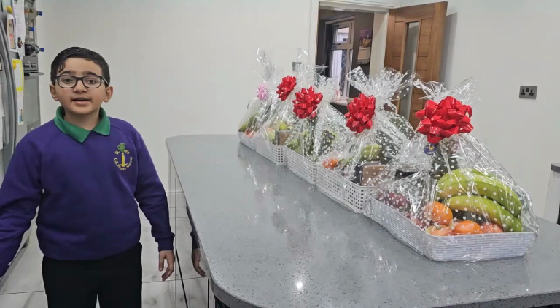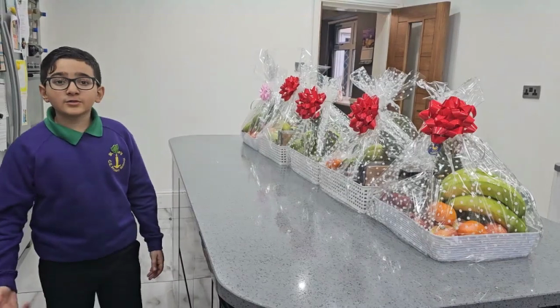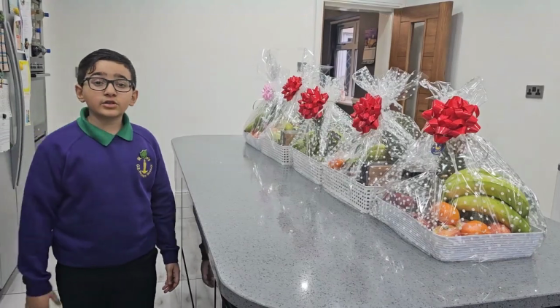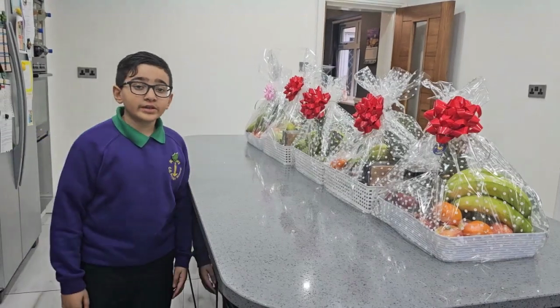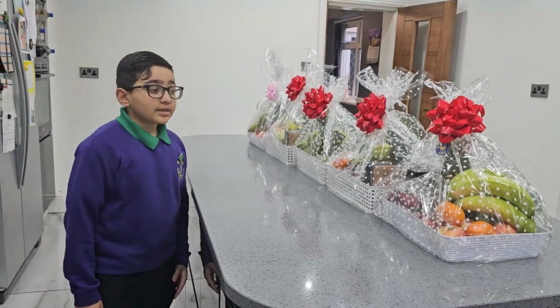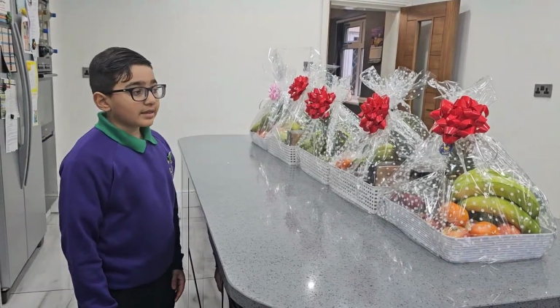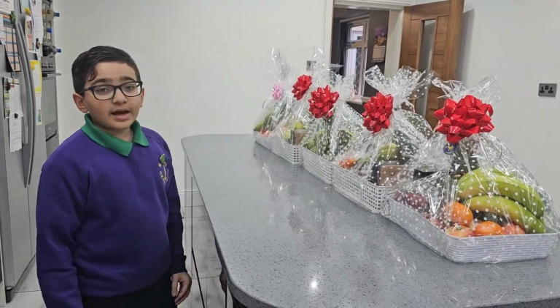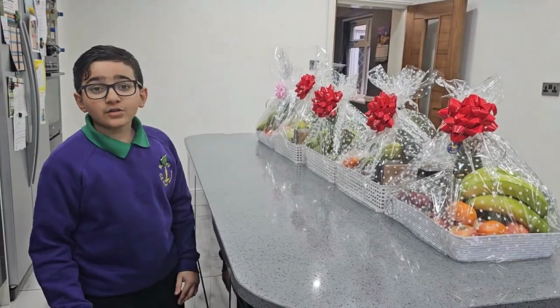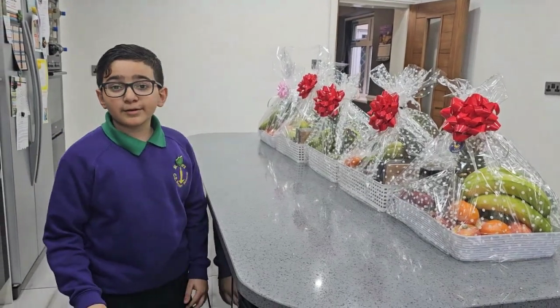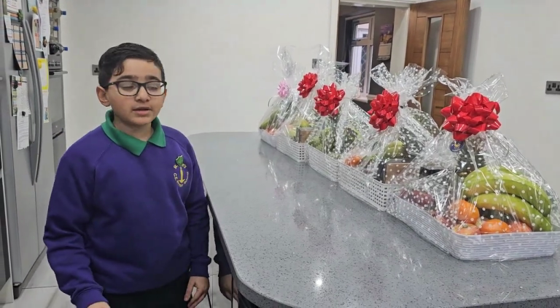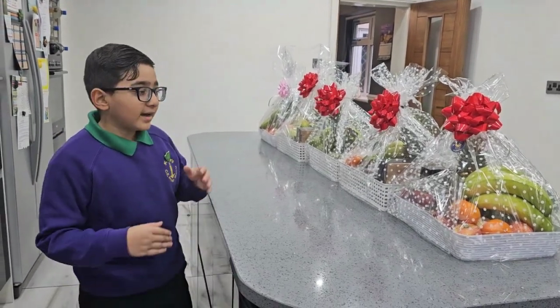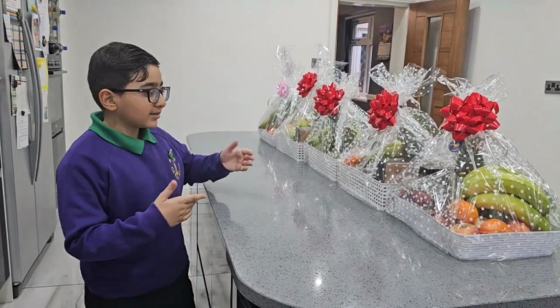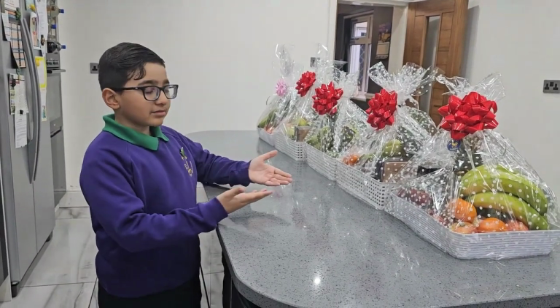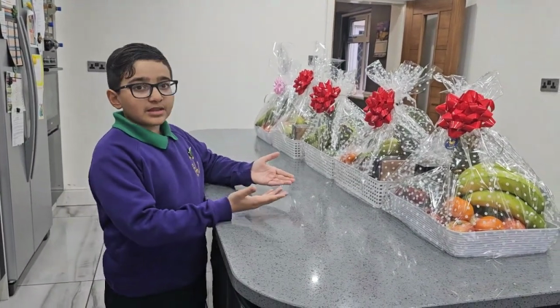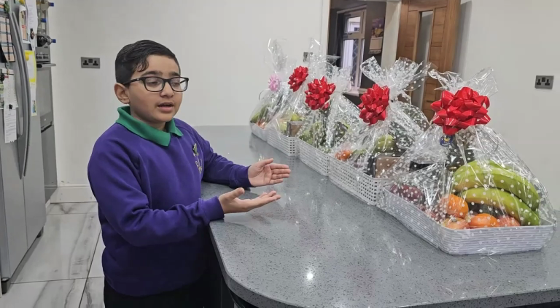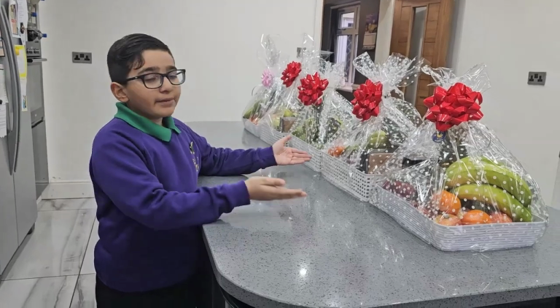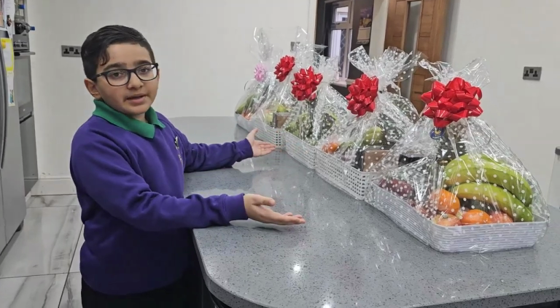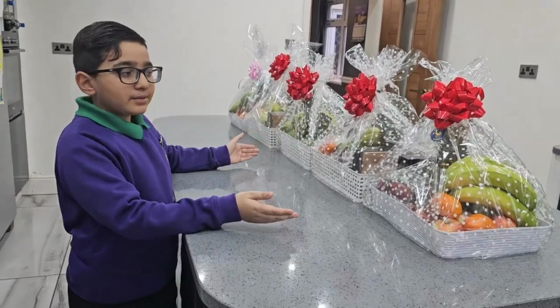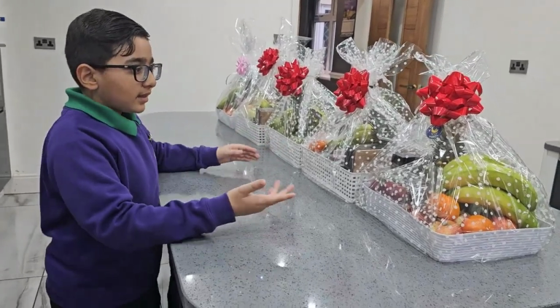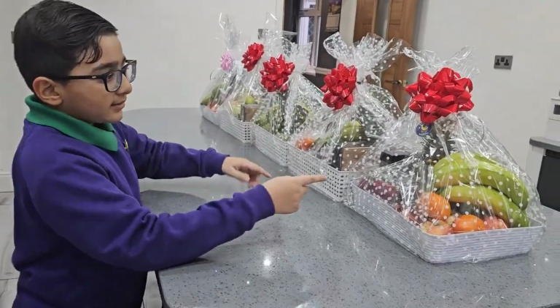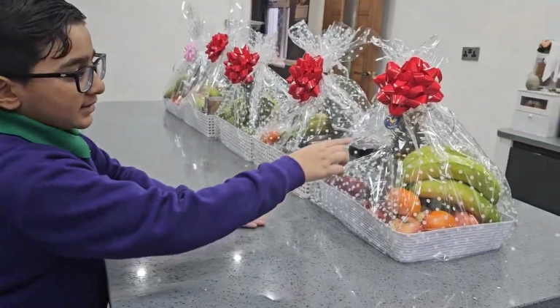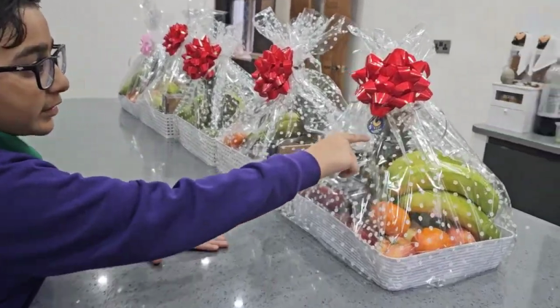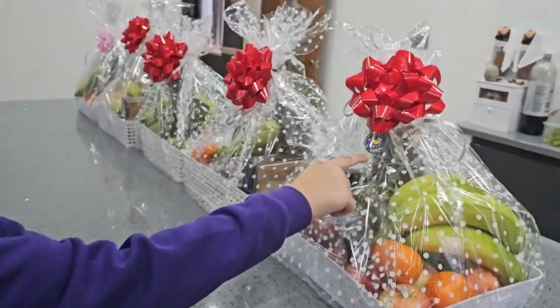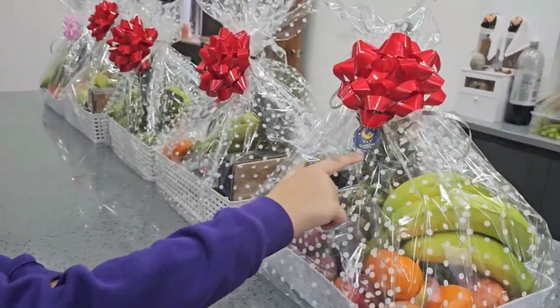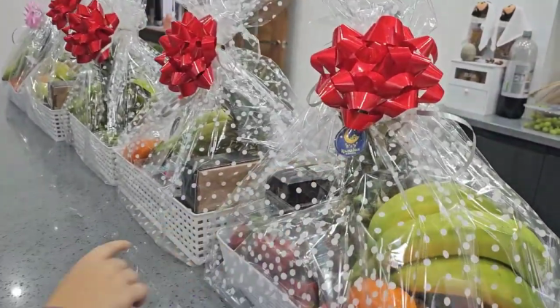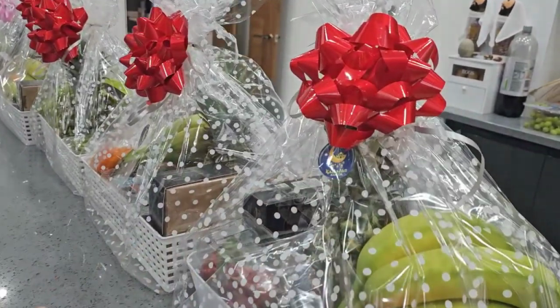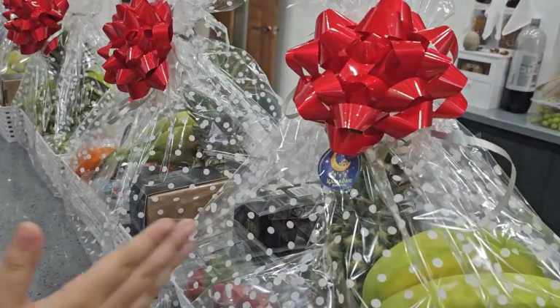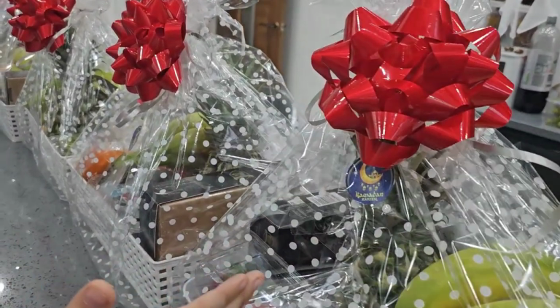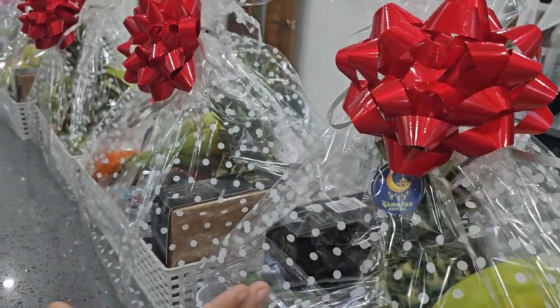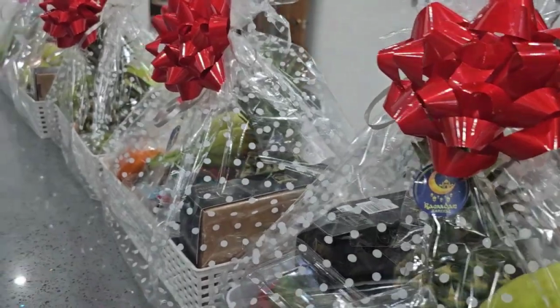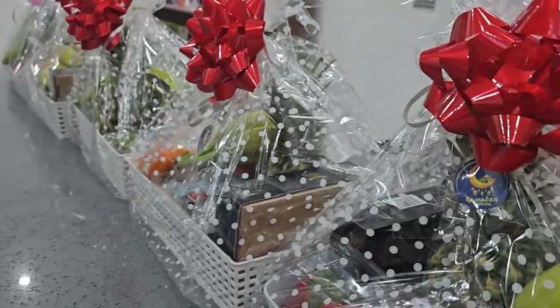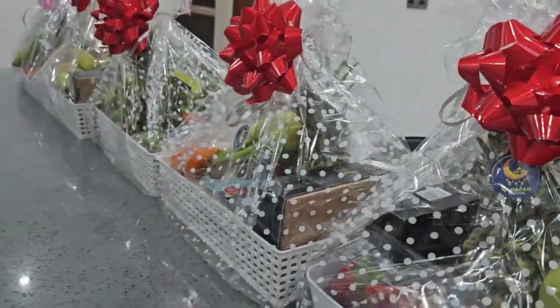Hey guys, welcome to a new video. Today, as you know, it's Ramadan and I'm going to go get these hampers to my neighbours. Look, it says Ramadan Mubarak on it. Ramadan Kareem — that means Ramadan Mubarak.